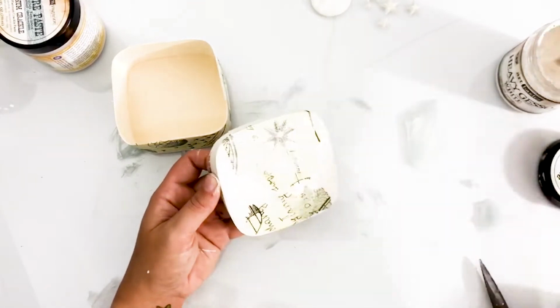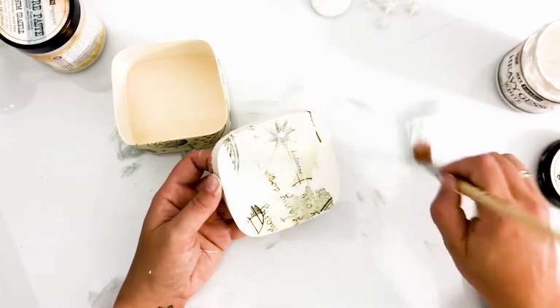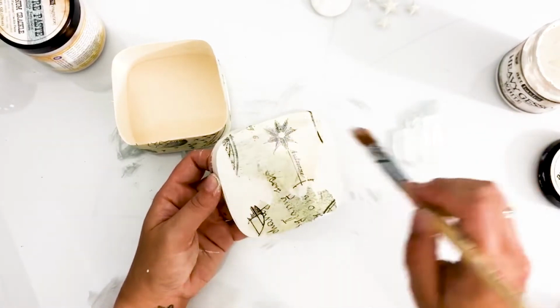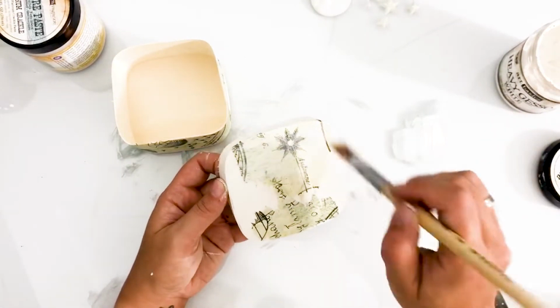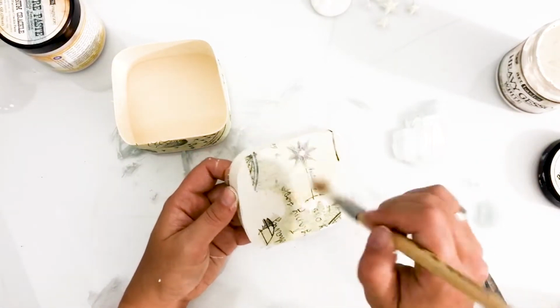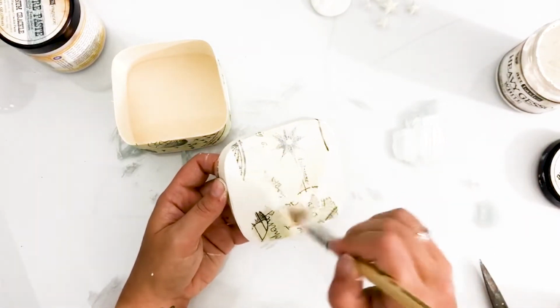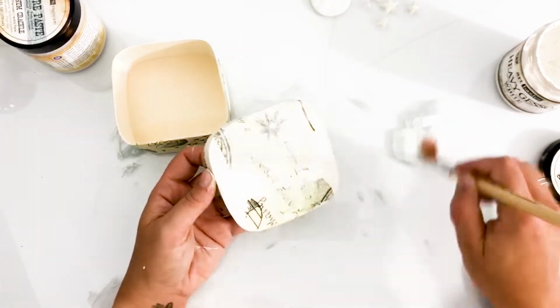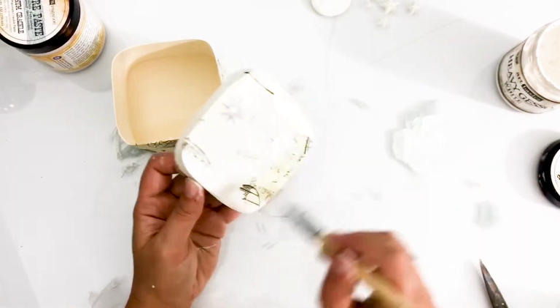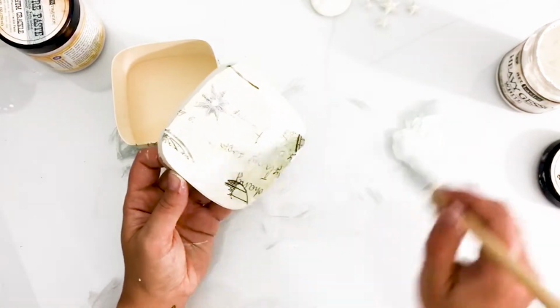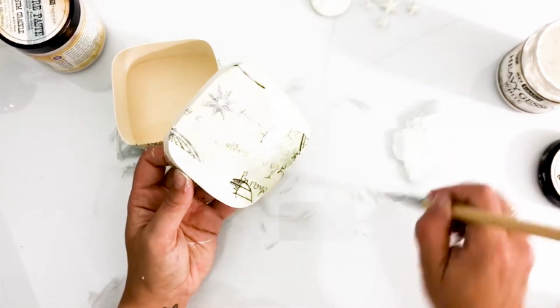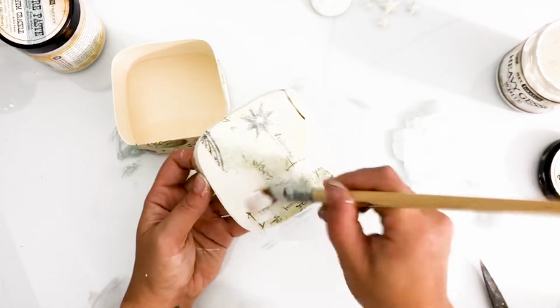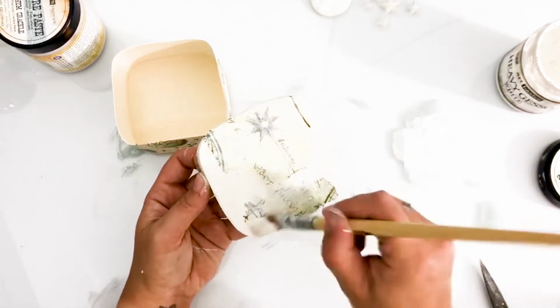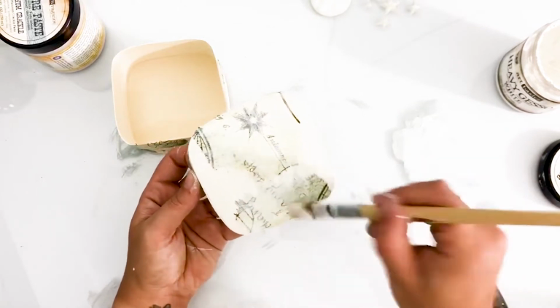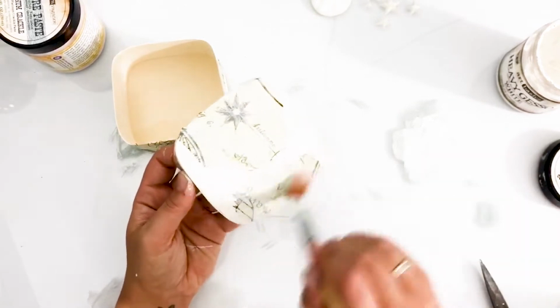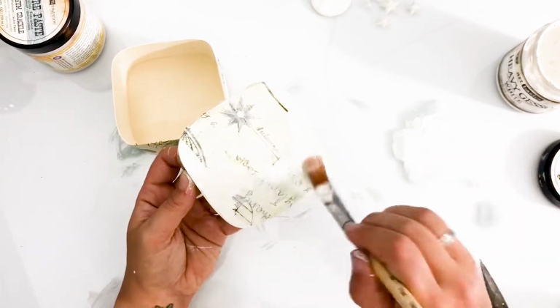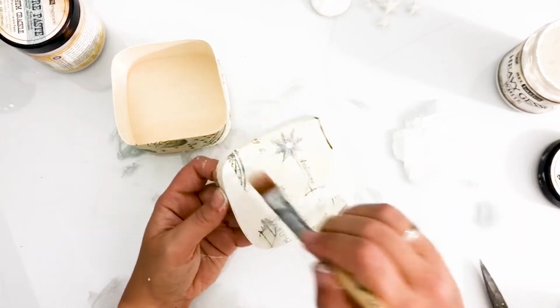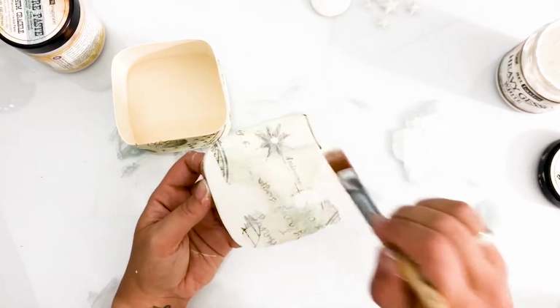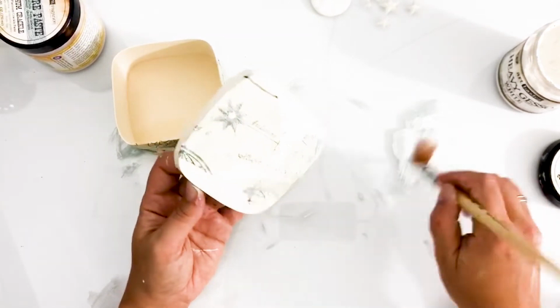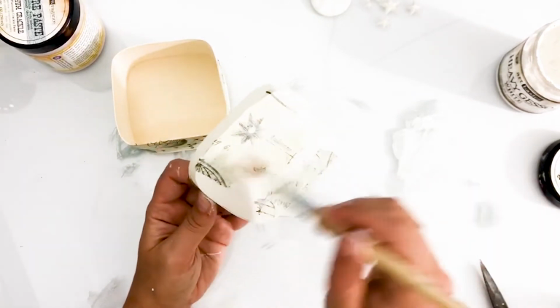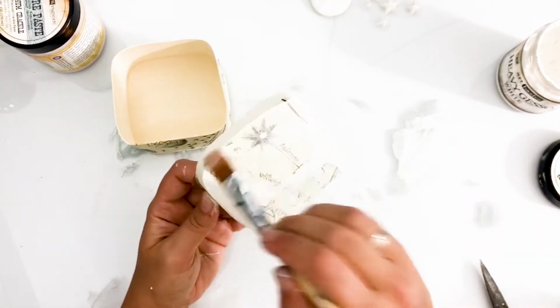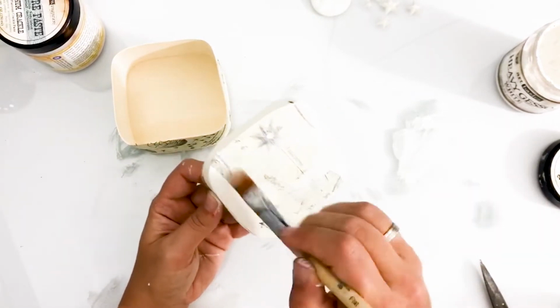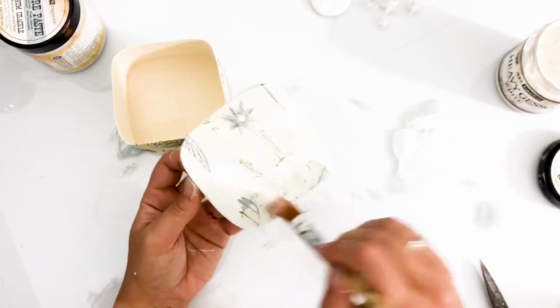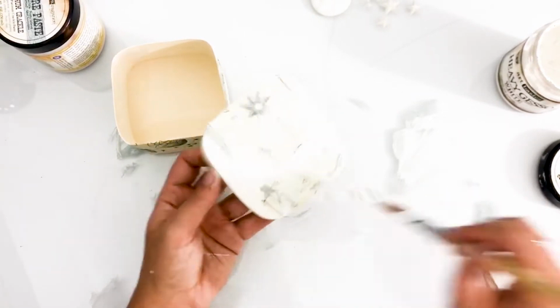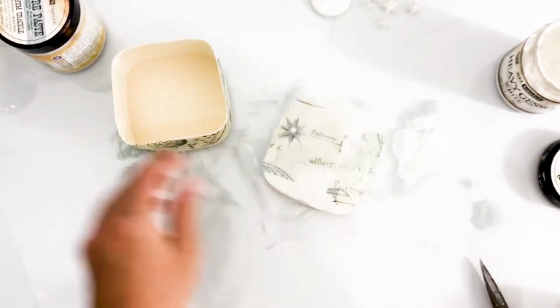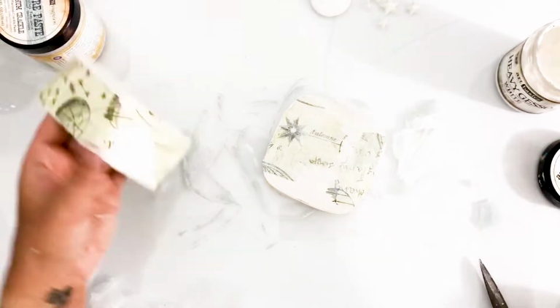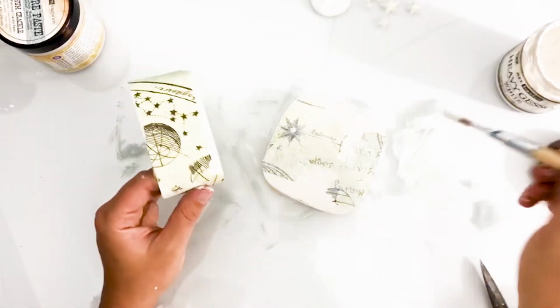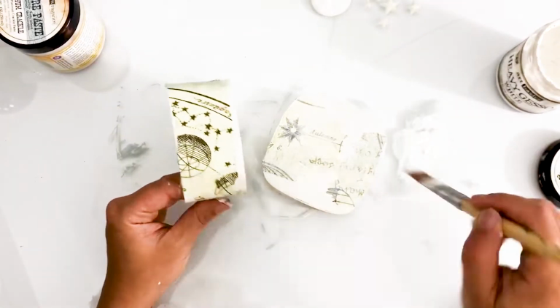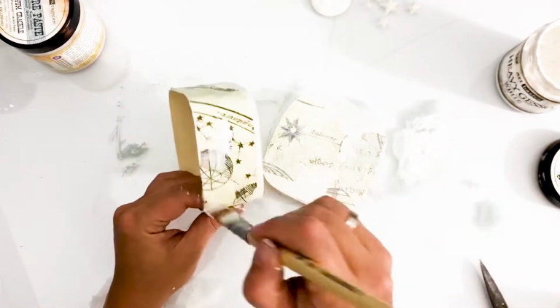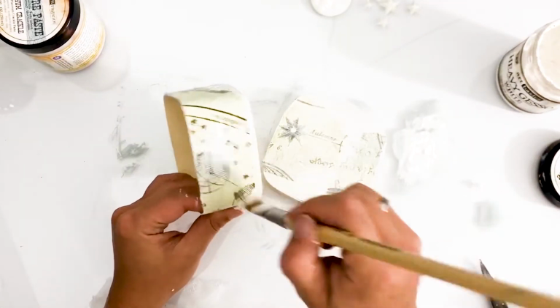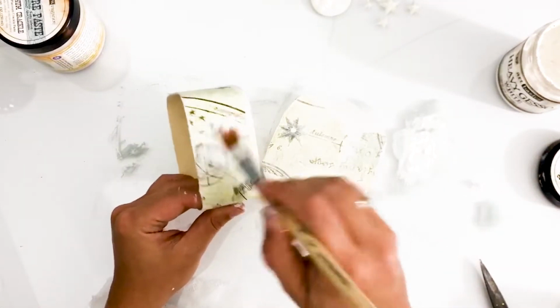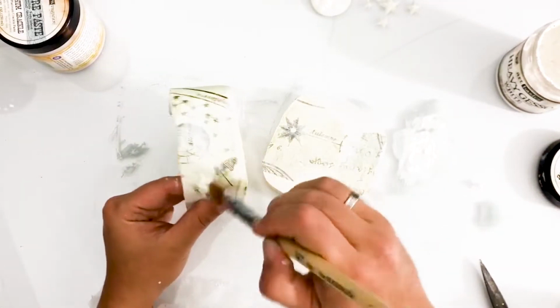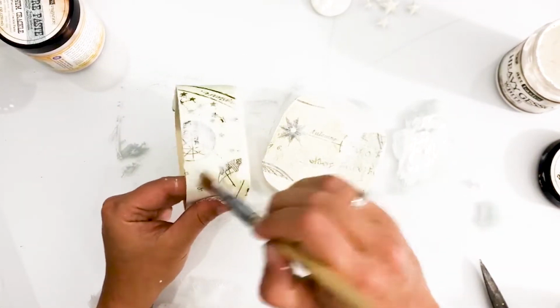I'm doing this for two reasons. One, because Mod Podge creates a glossy kind of layer which can't hold on to inks or paints. The second reason is that I think the tissue wrap is a little bit too dark, which won't combine well with the rest of my project.